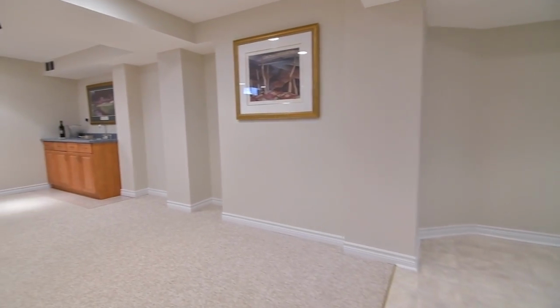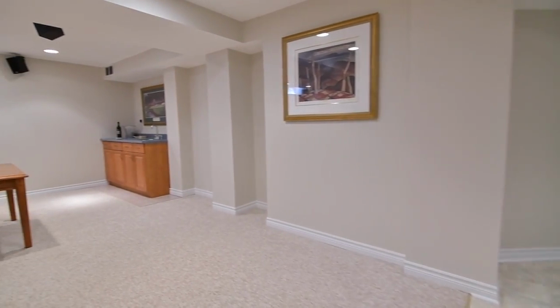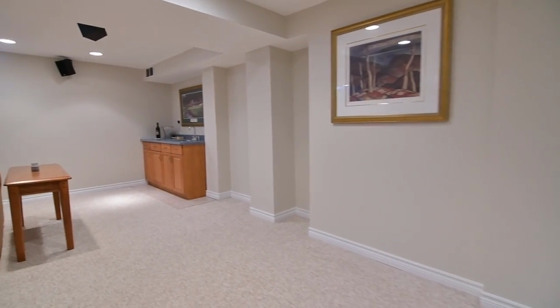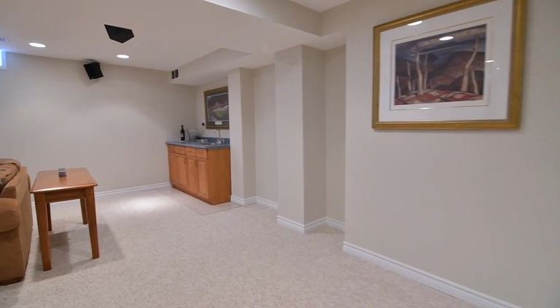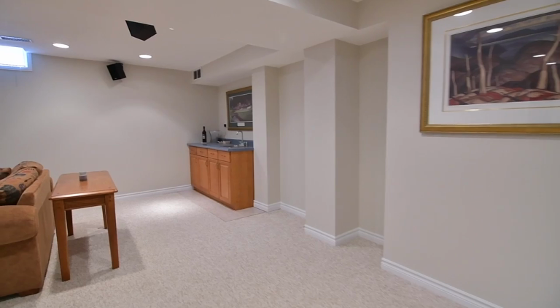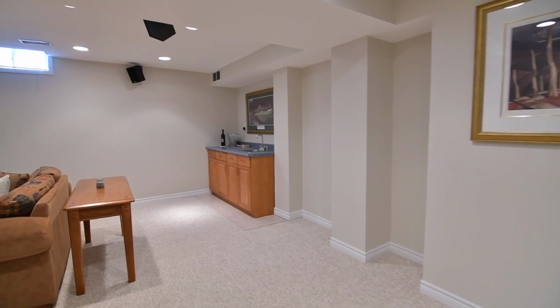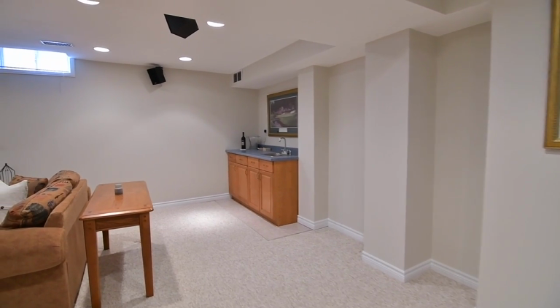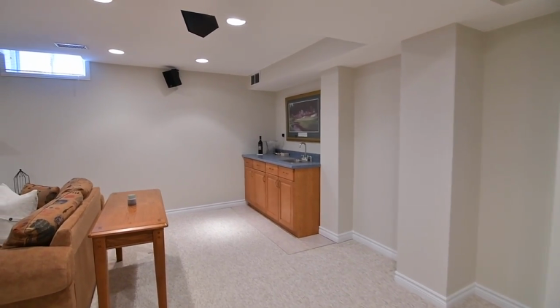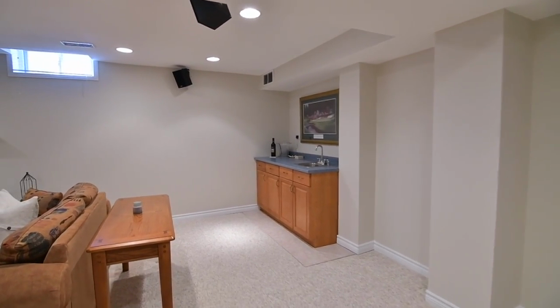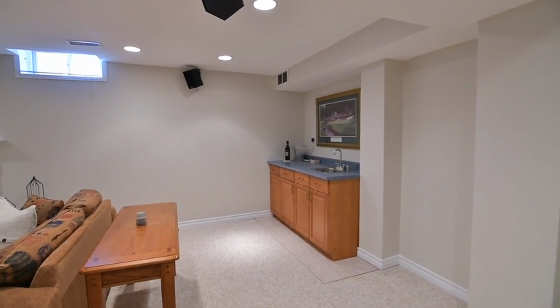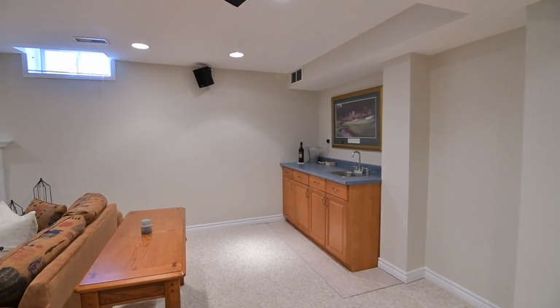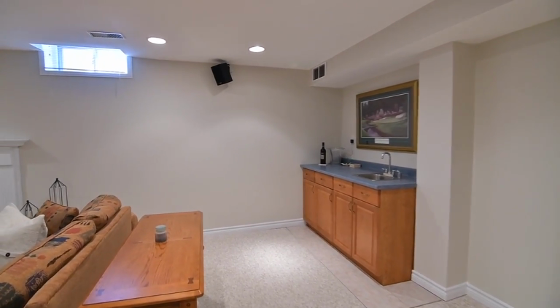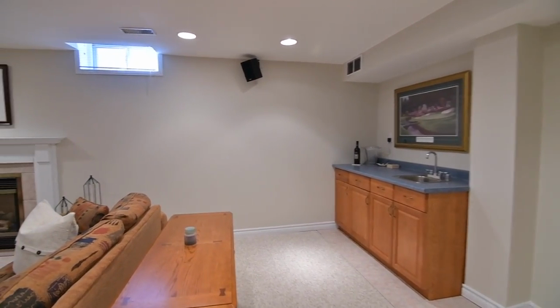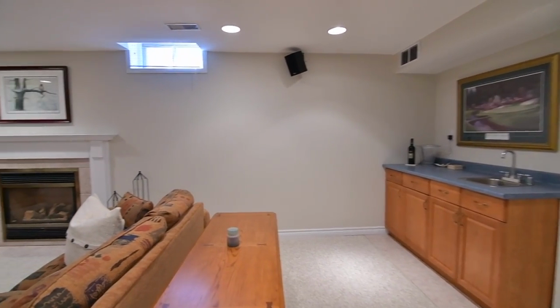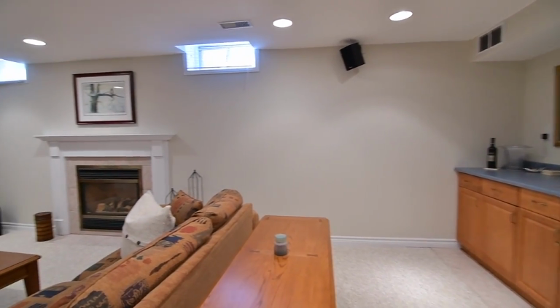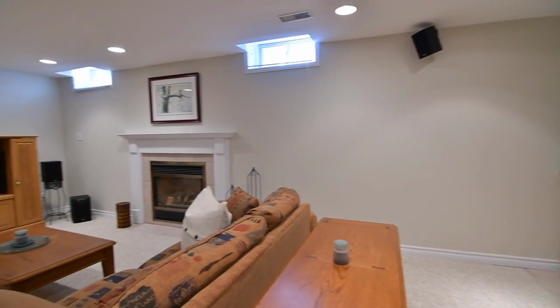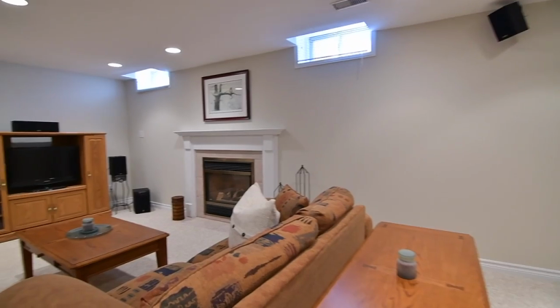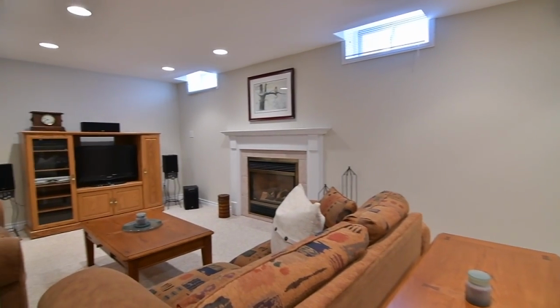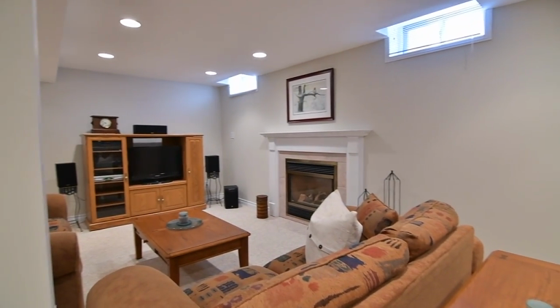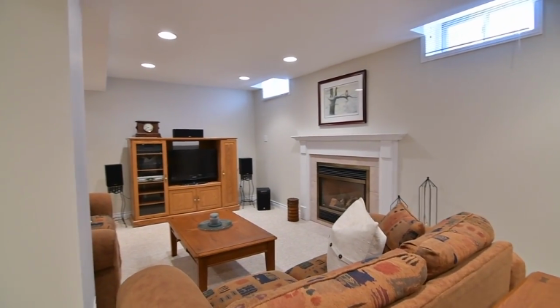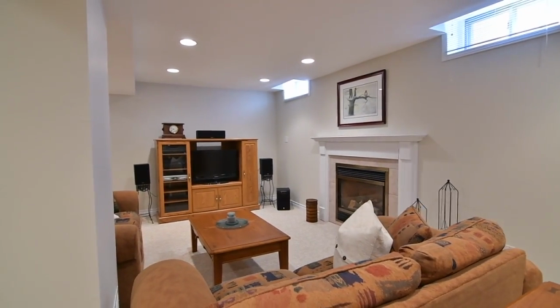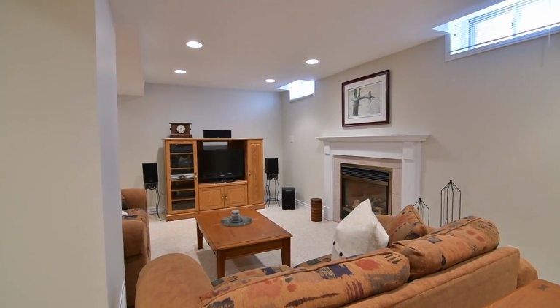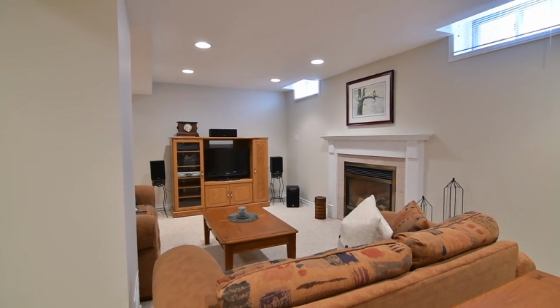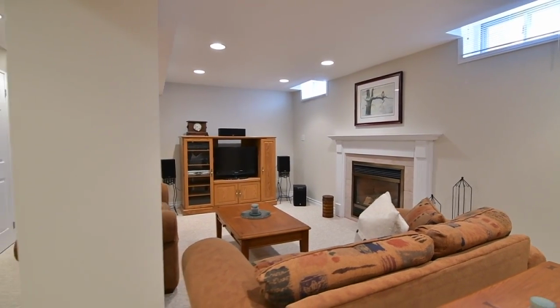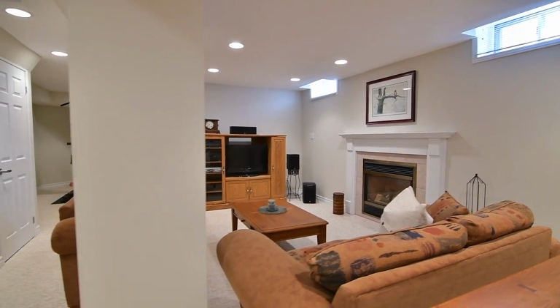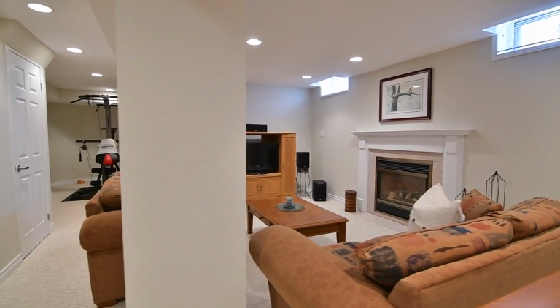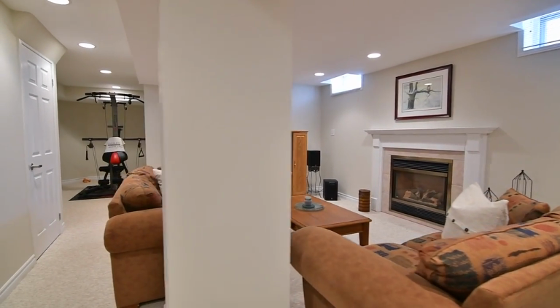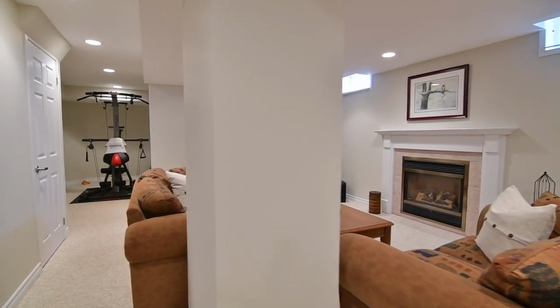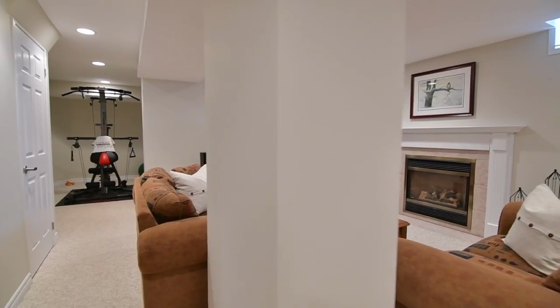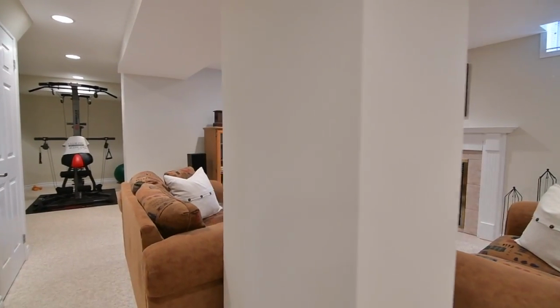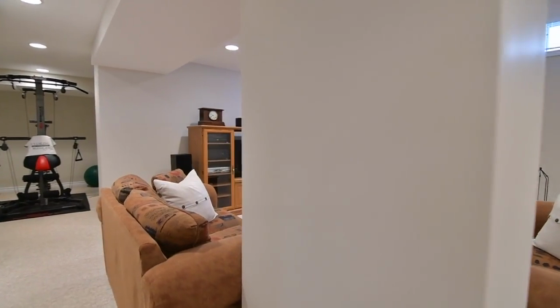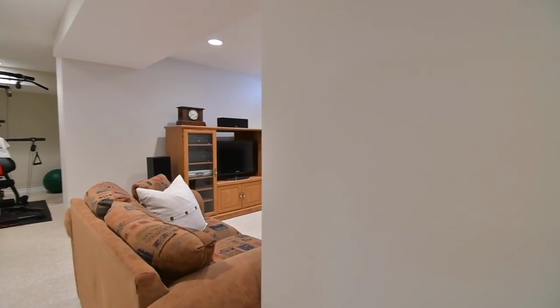Cozy broadloom adds warmth and comfort in the family and entertaining room, which has a wet bar, a gas fireplace, and a bonus area for workout, office, or play space.